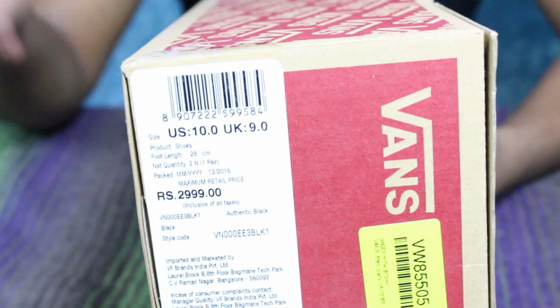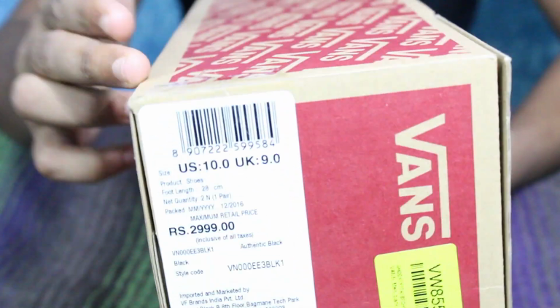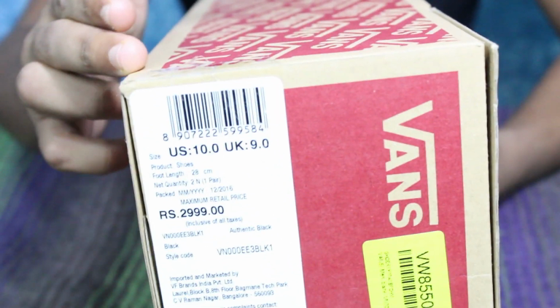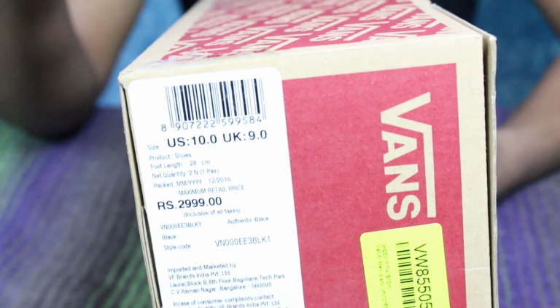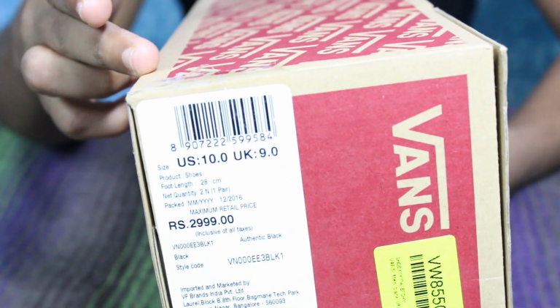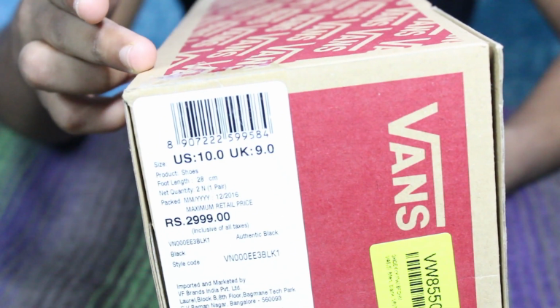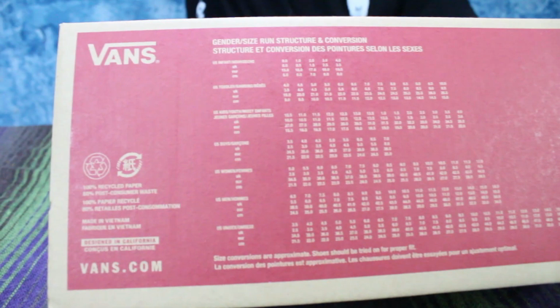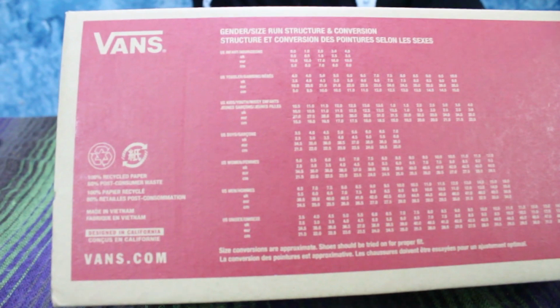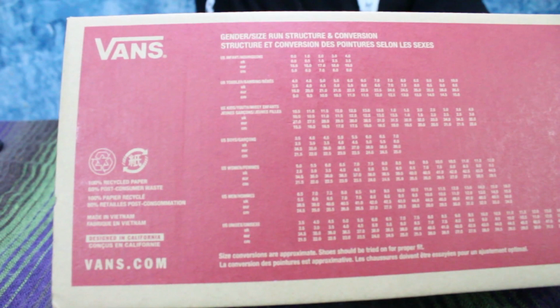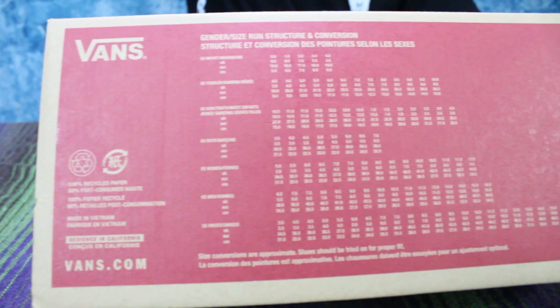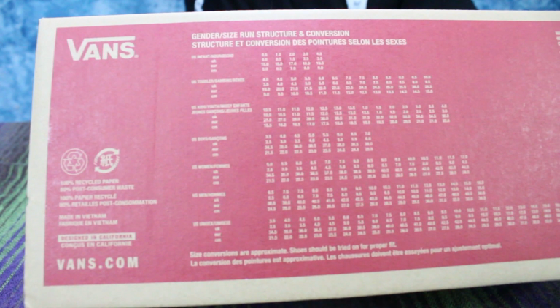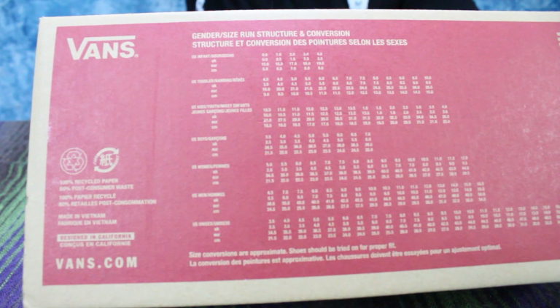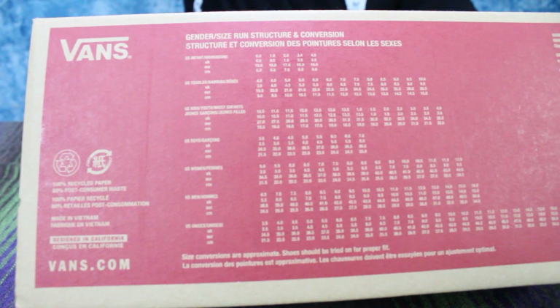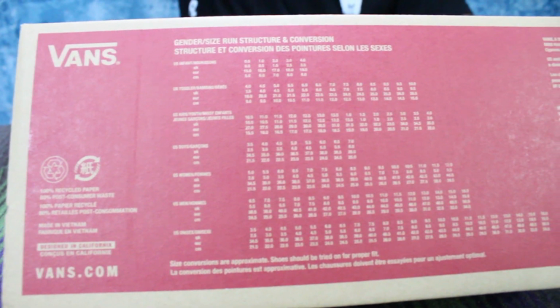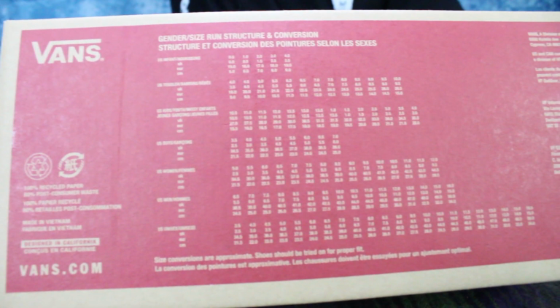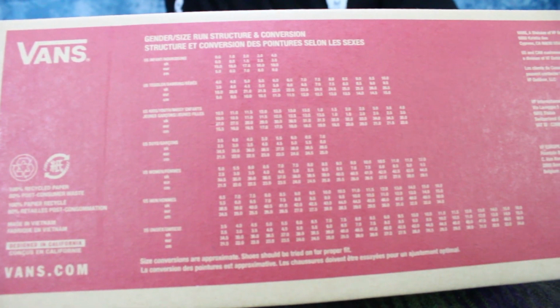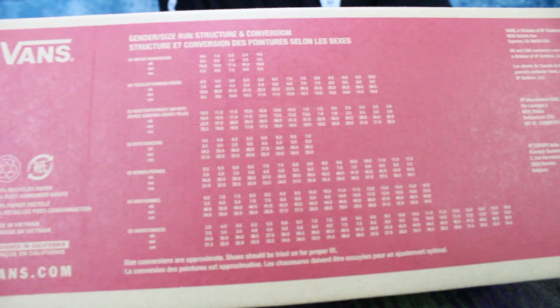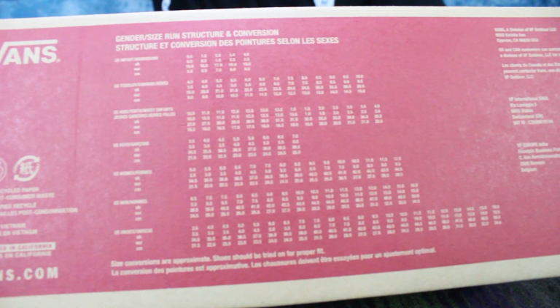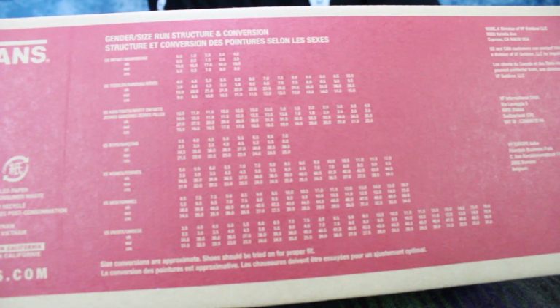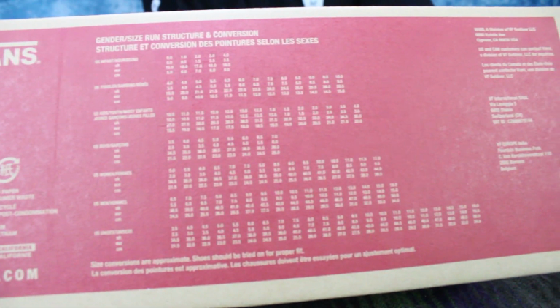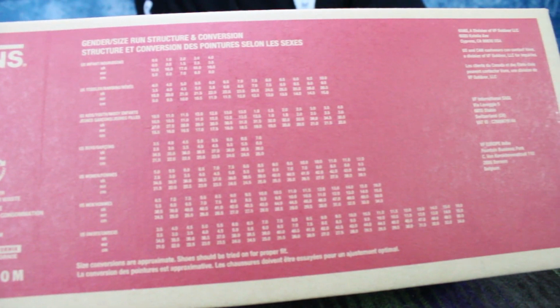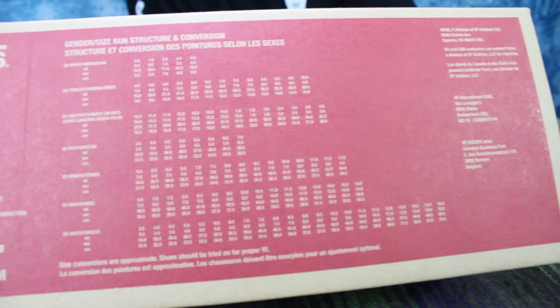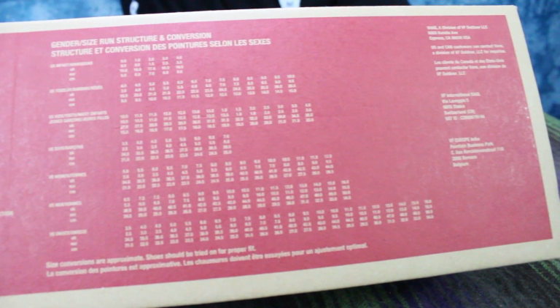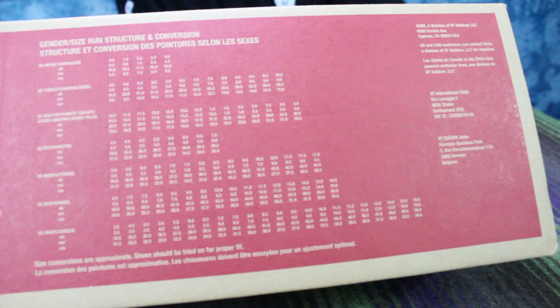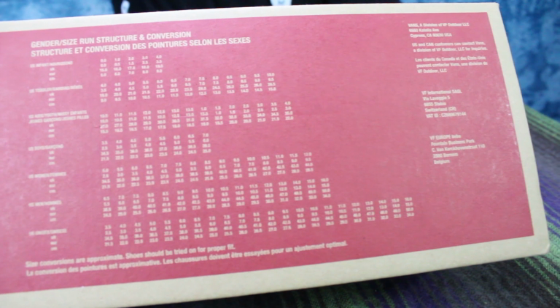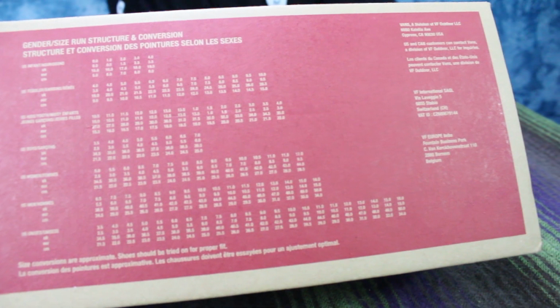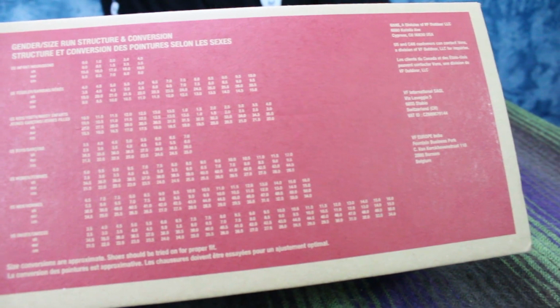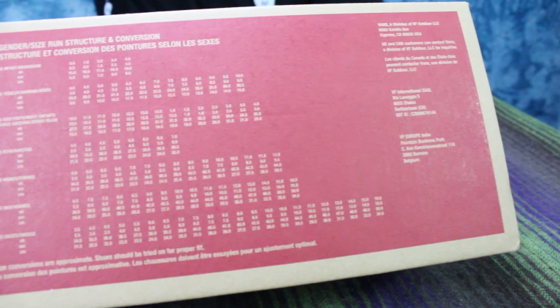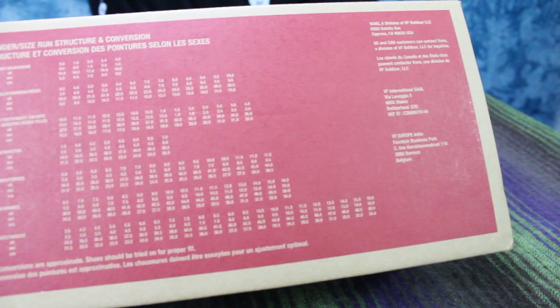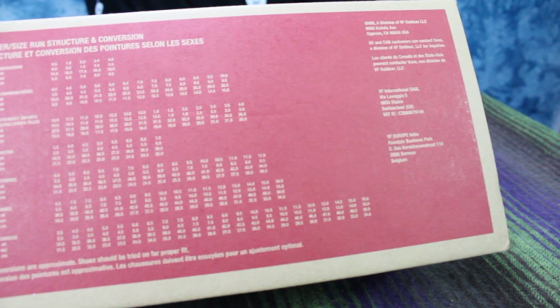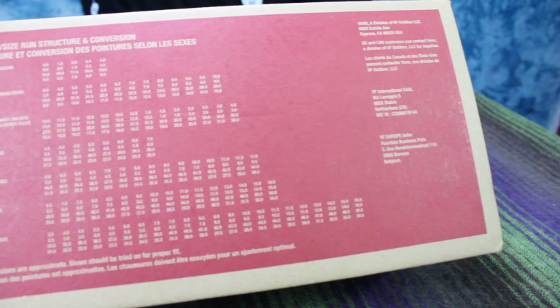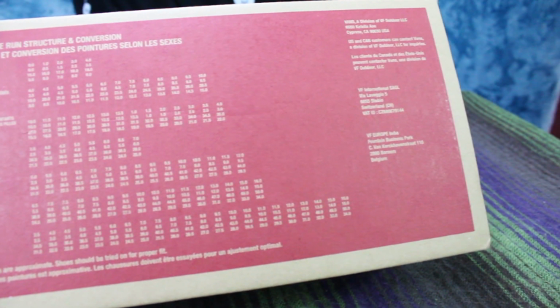price, and where it has been manufactured. There is also a barcode which you can scan. Under the box there are size guidelines — you can convert from European size to centimeters. This box is made from 100% recycled paper.